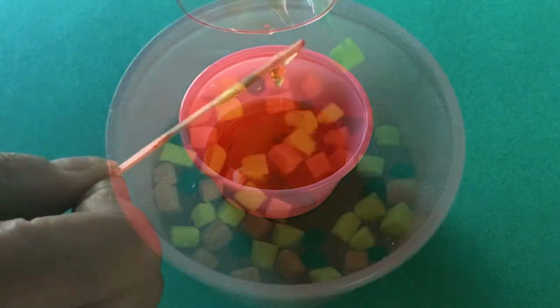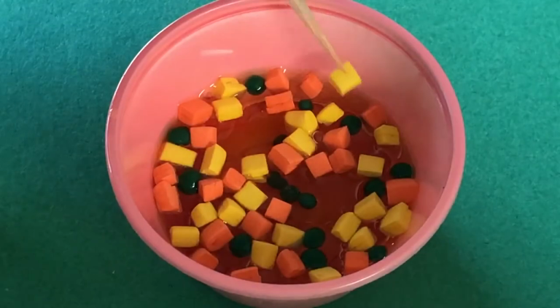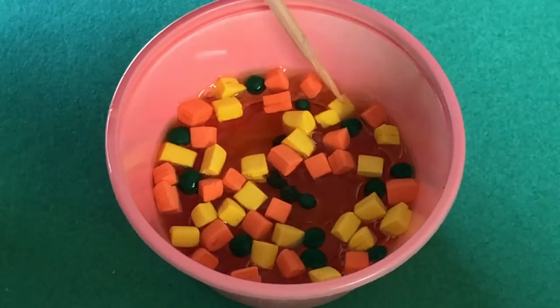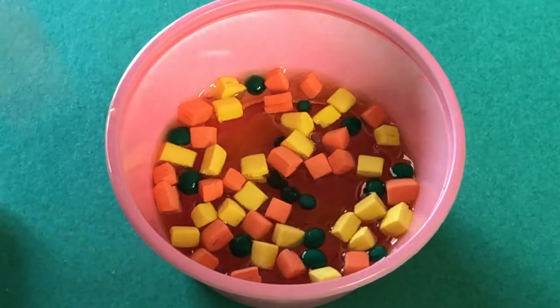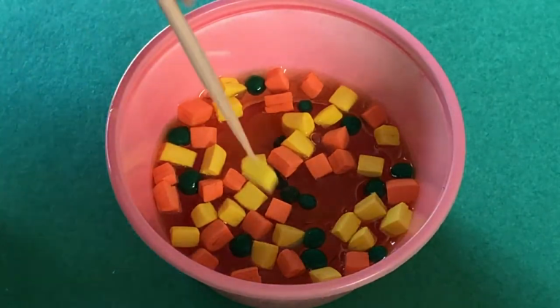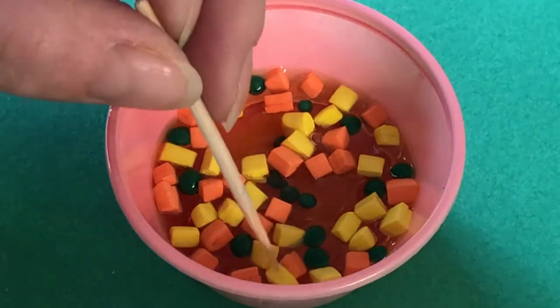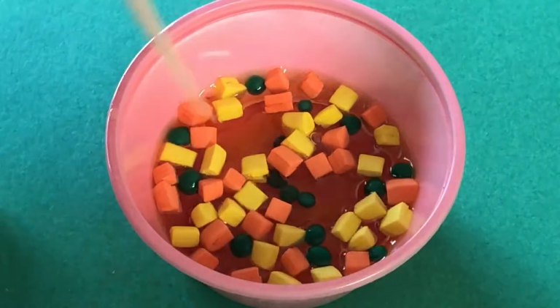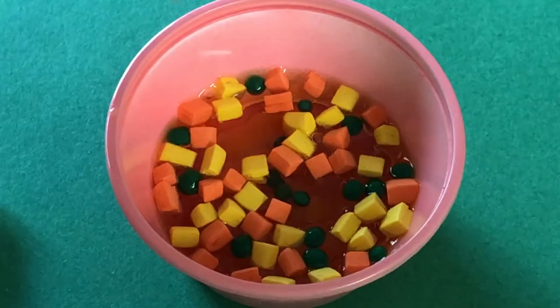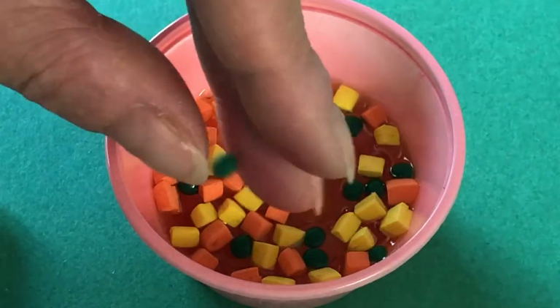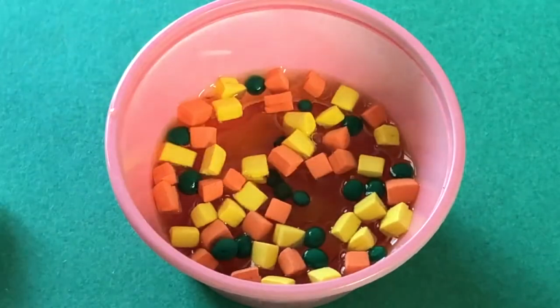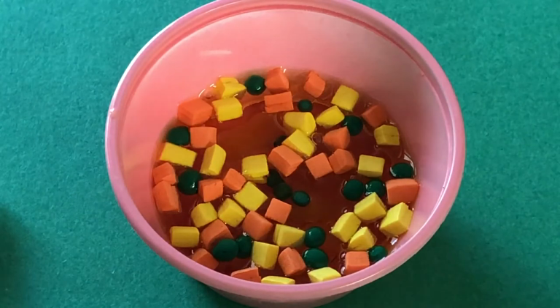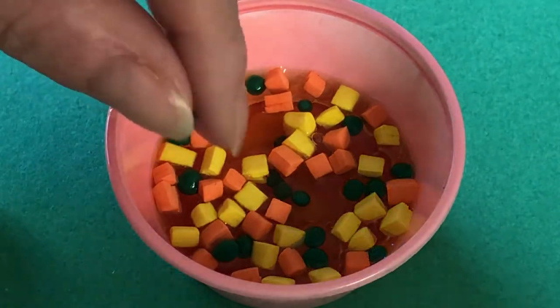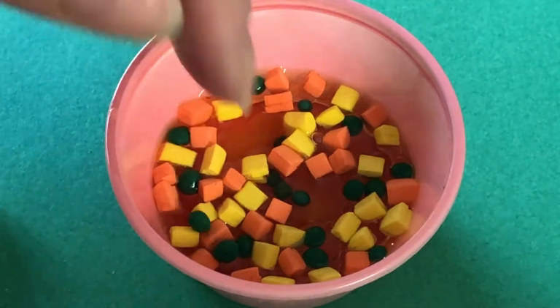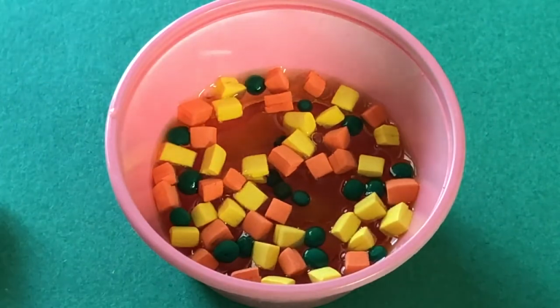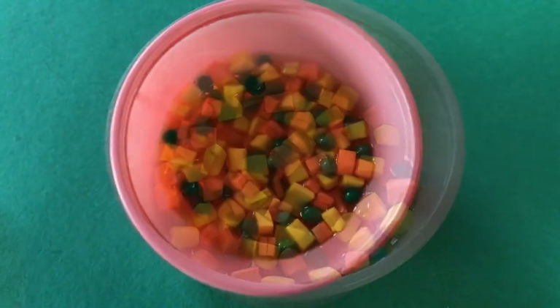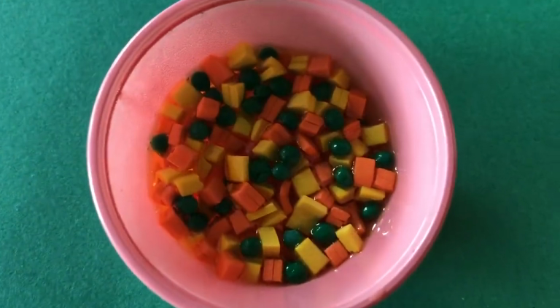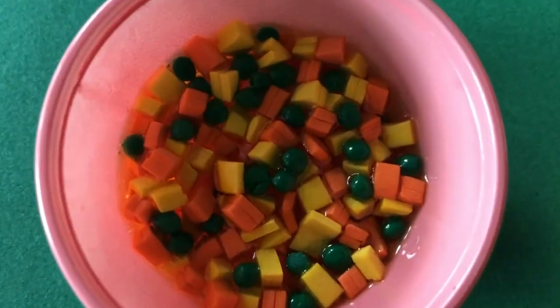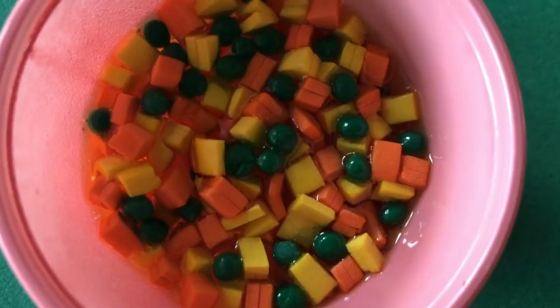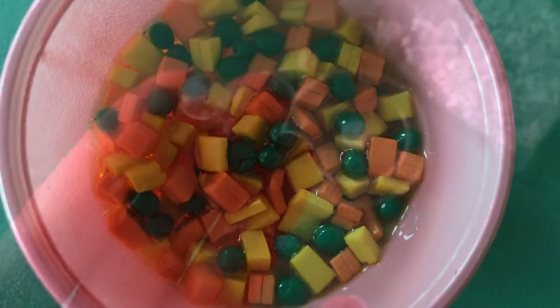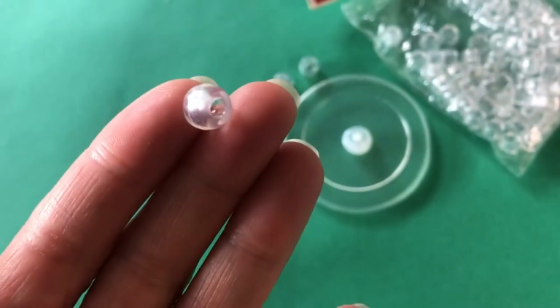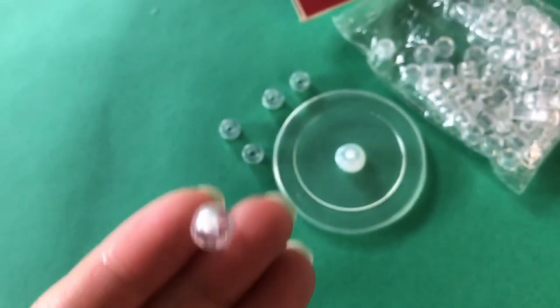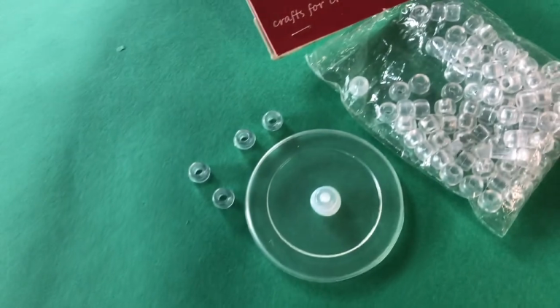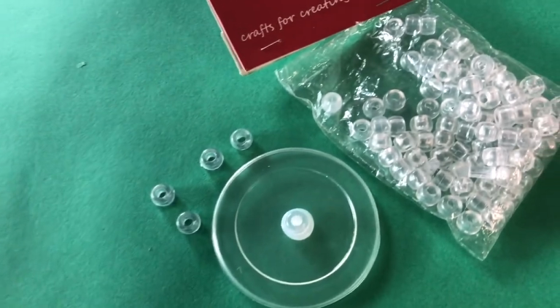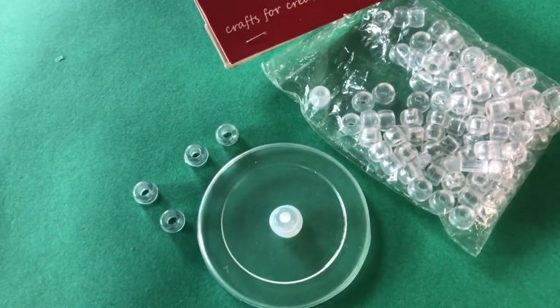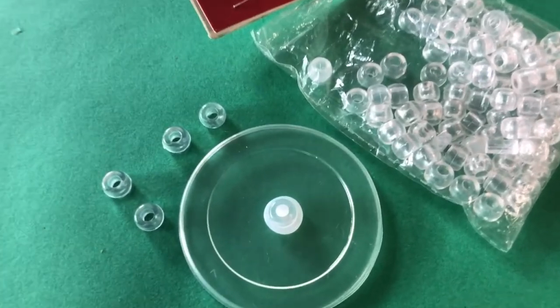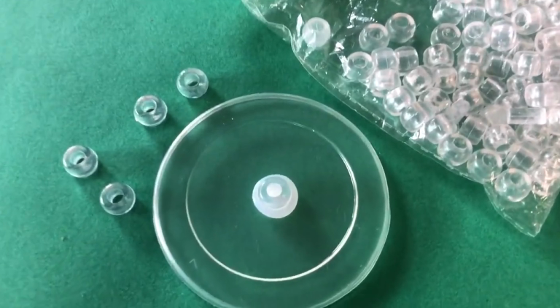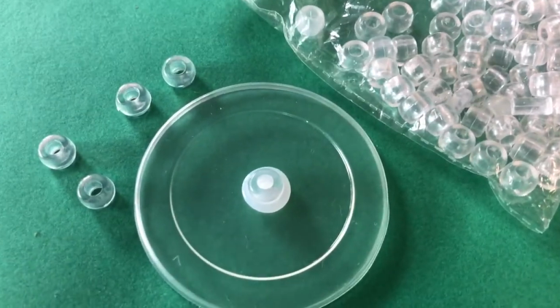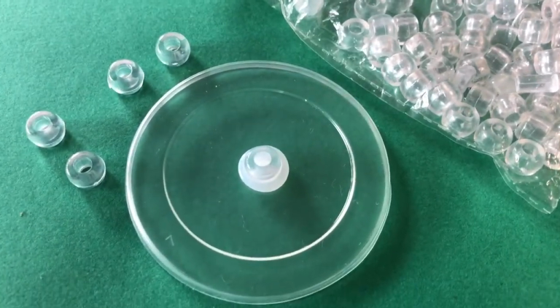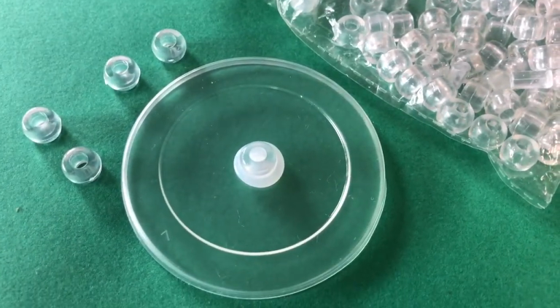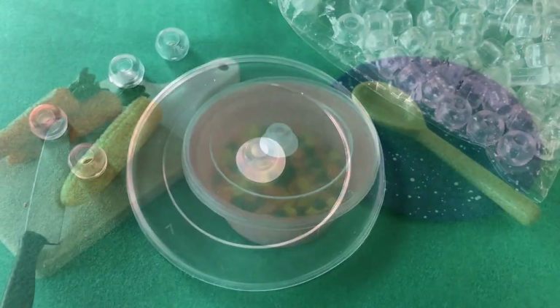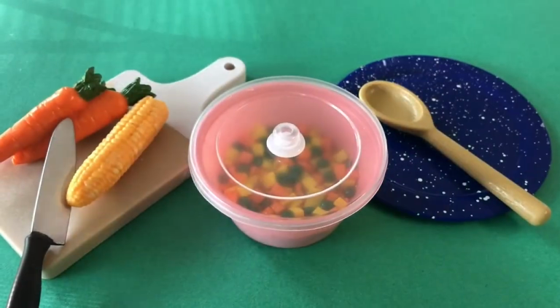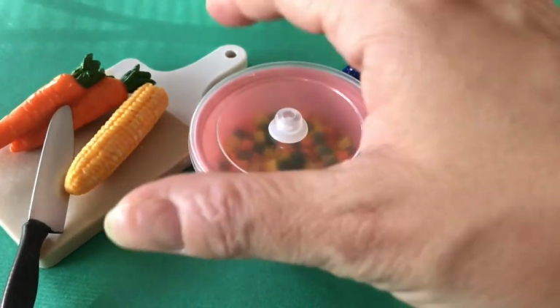Wait 20 minutes, then place your vegetable pieces into the broth. Let your resin set as per your package instructions. Finish by hot gluing a clear bead to the center of your container lid. Now your casserole dish is ready for serving.